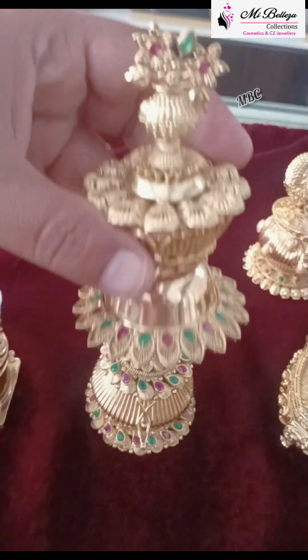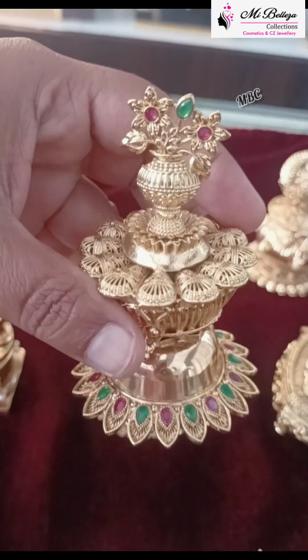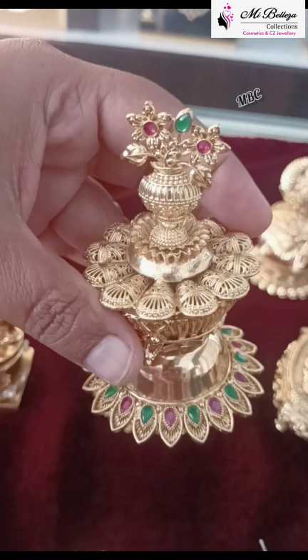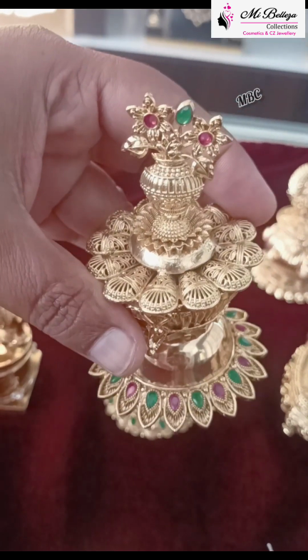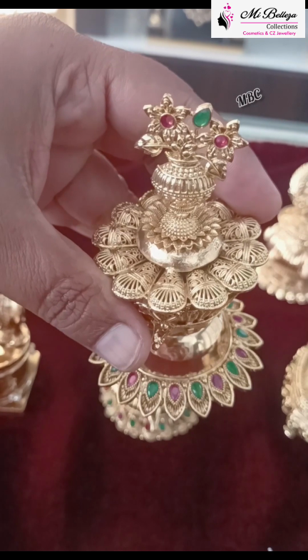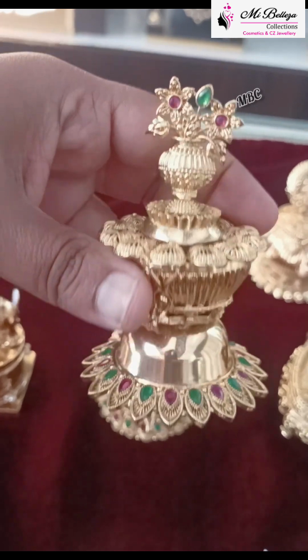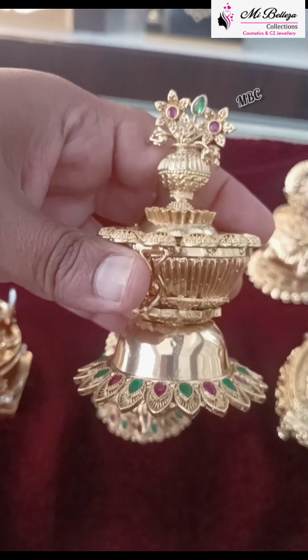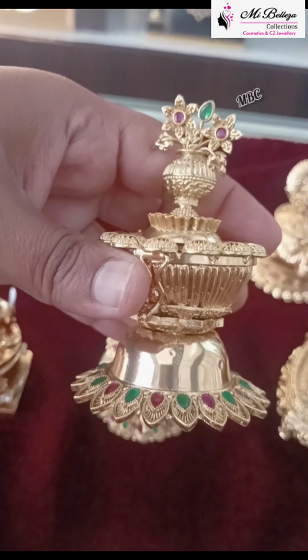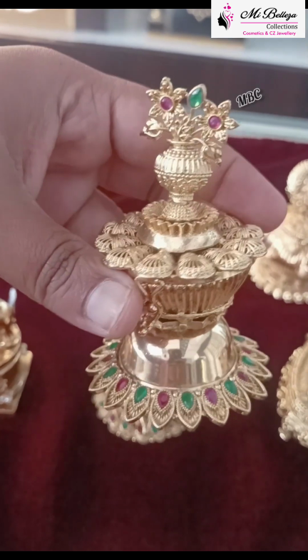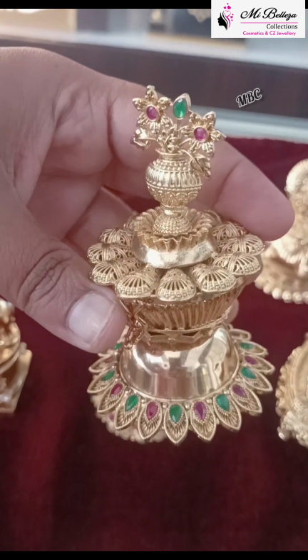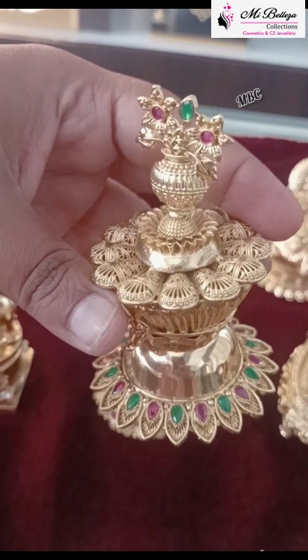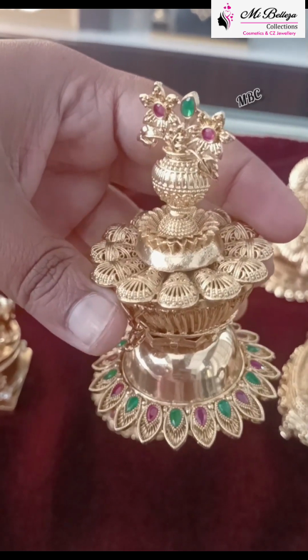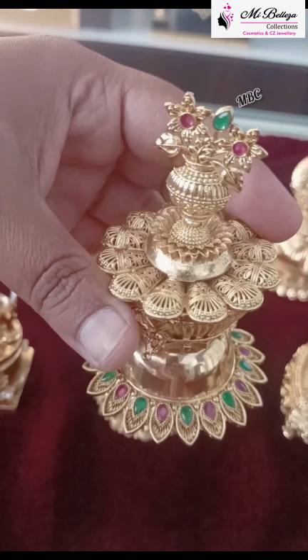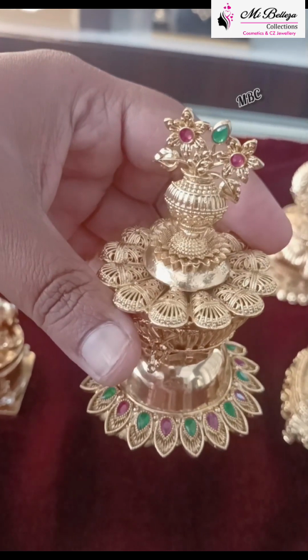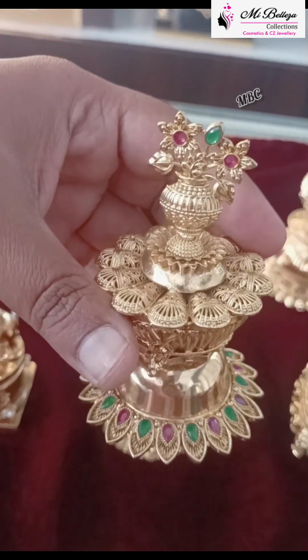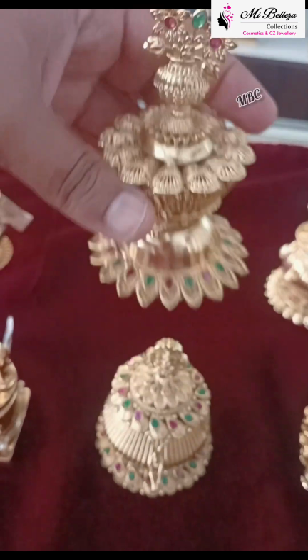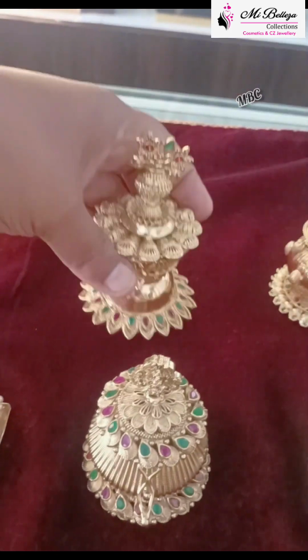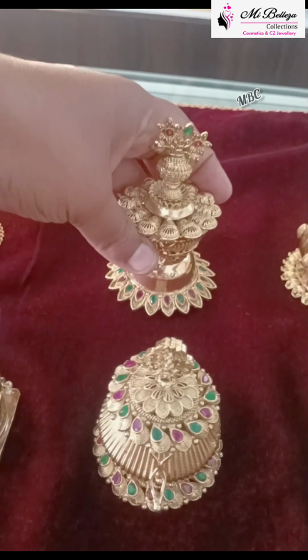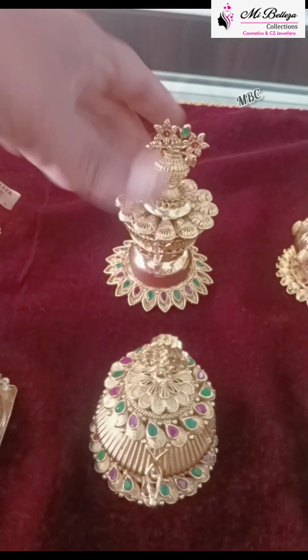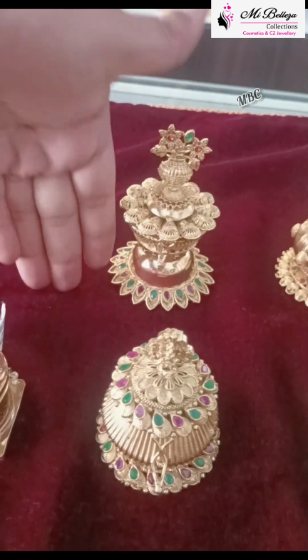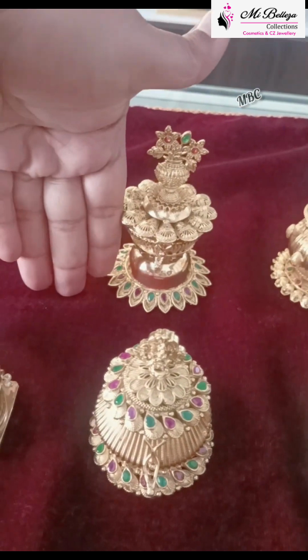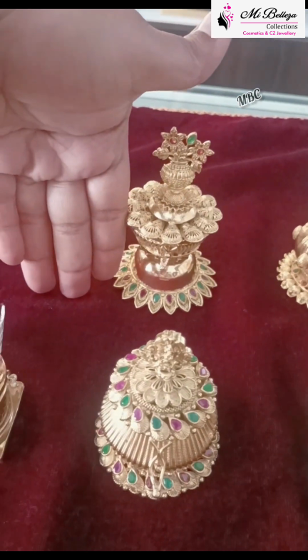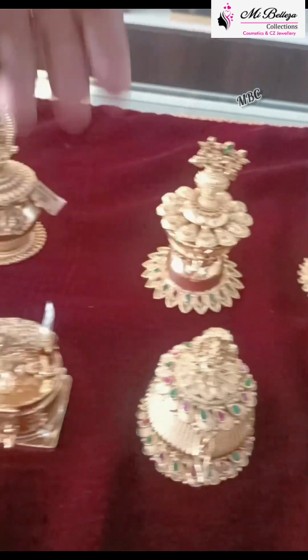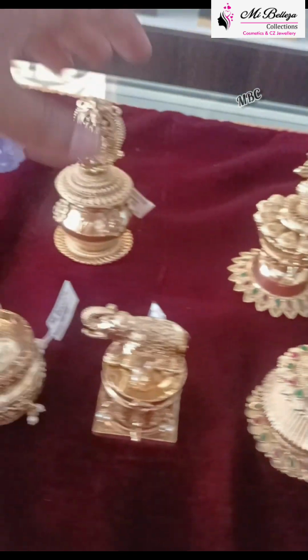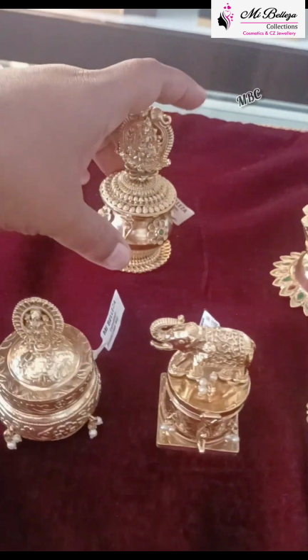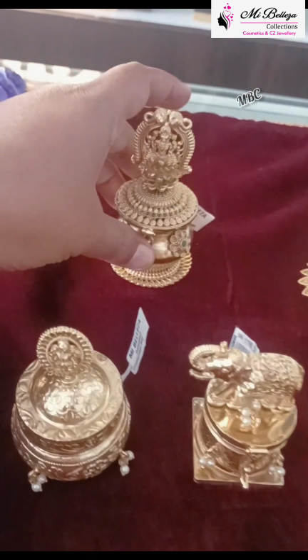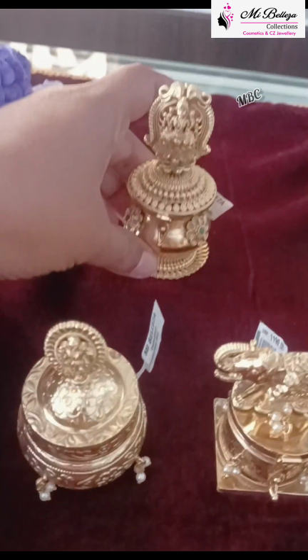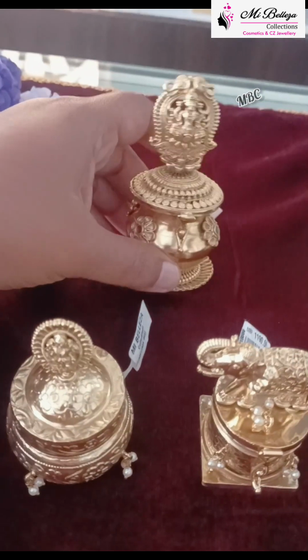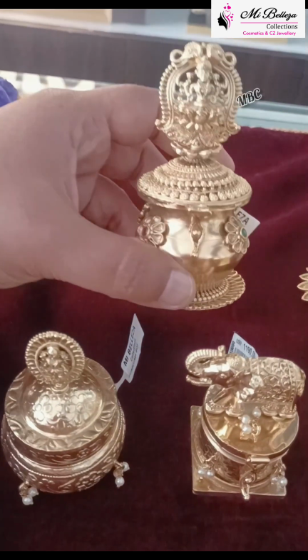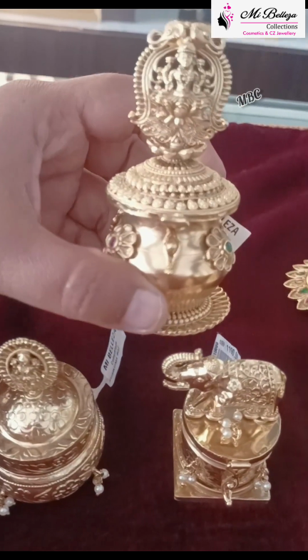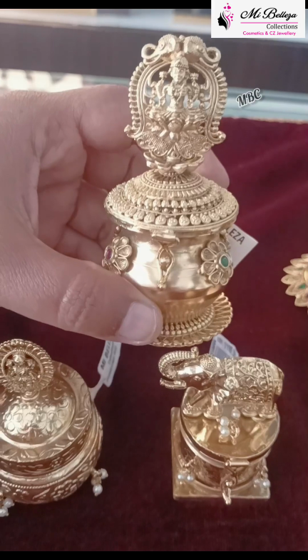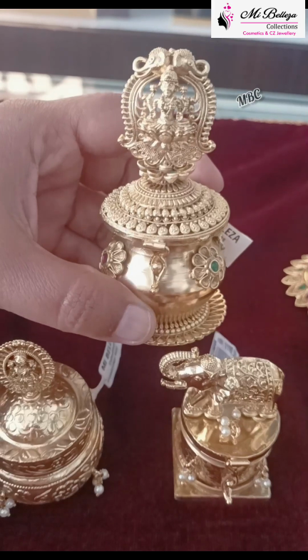Without idols — Kuja Pattern. This is the Kuja Pattern. This is the height.